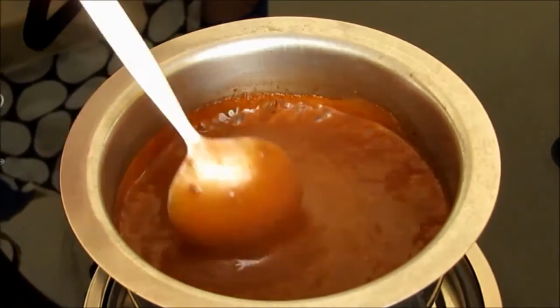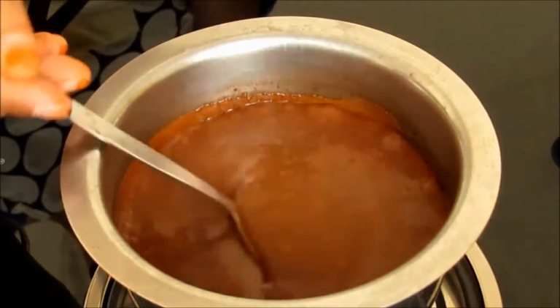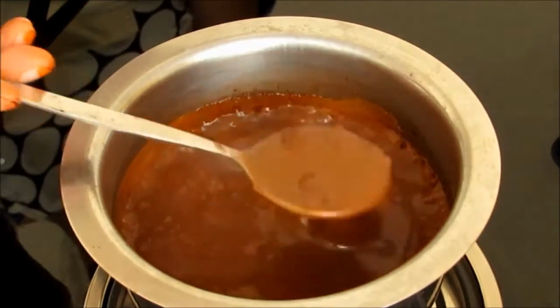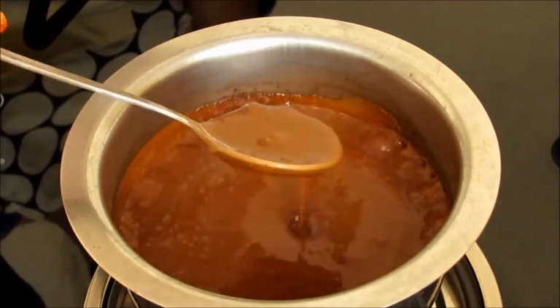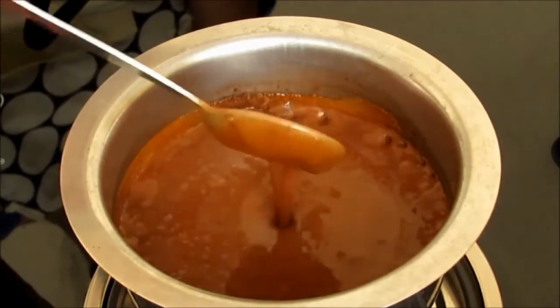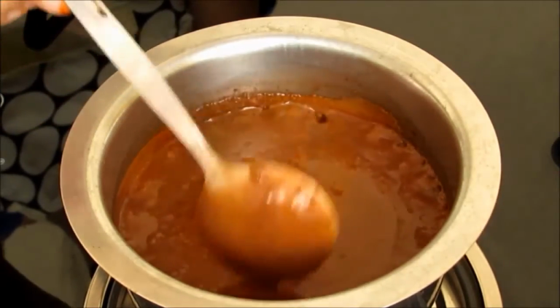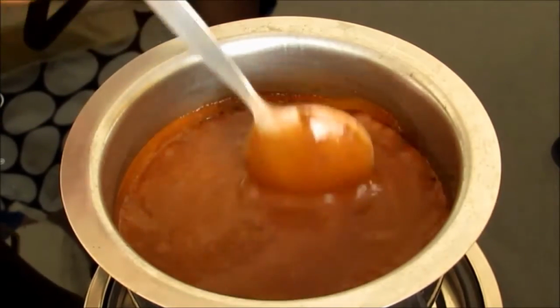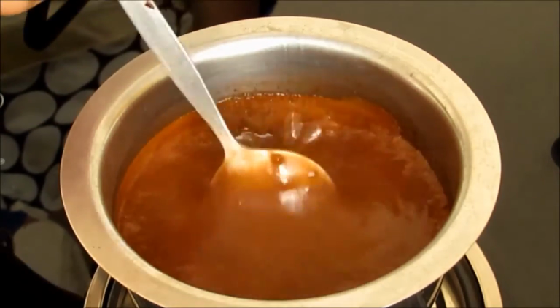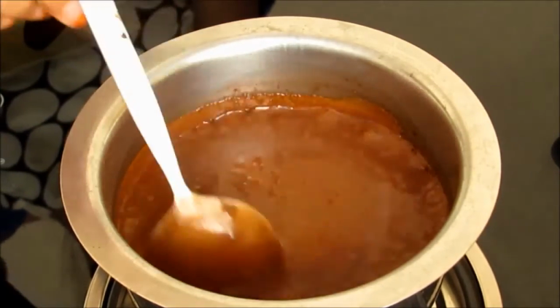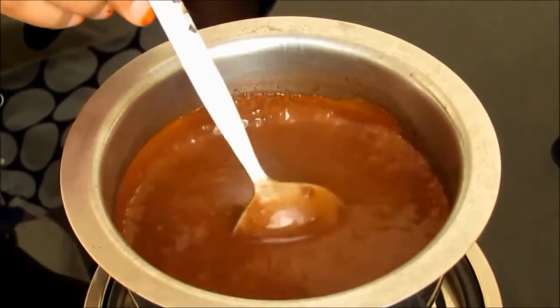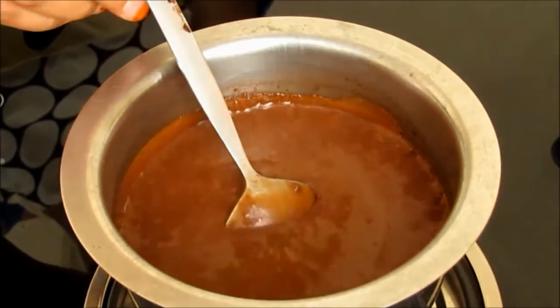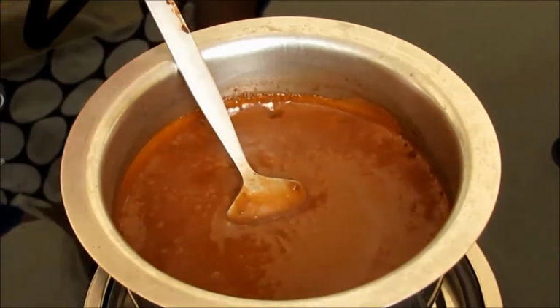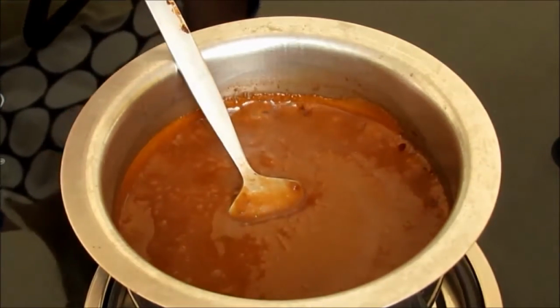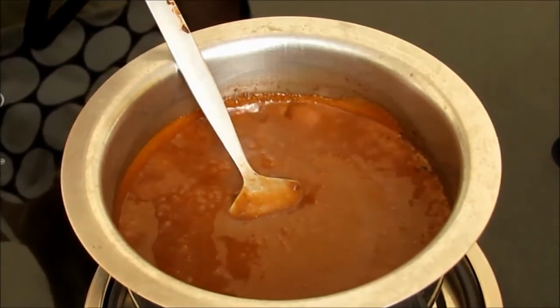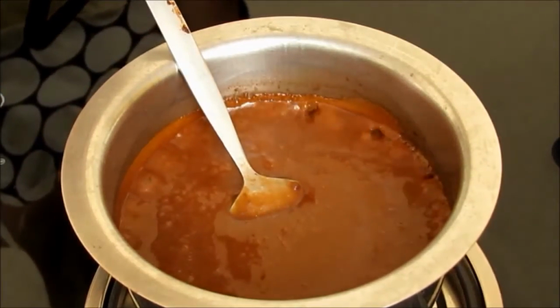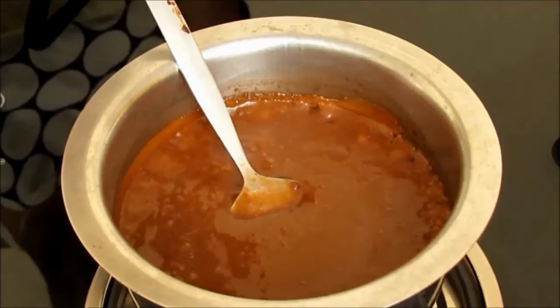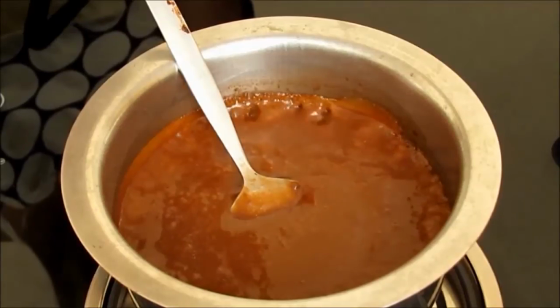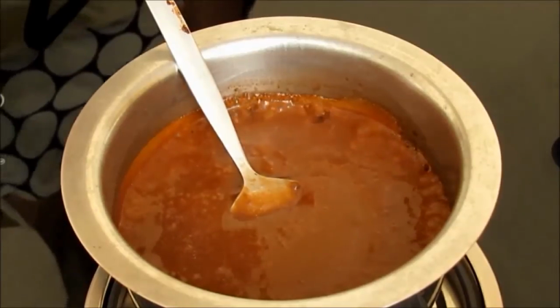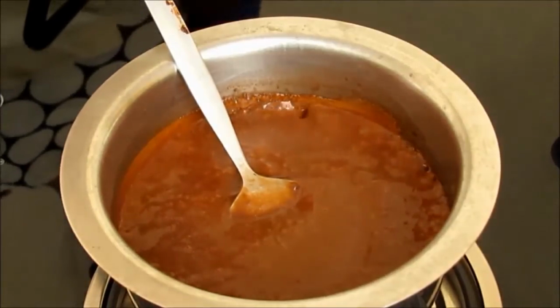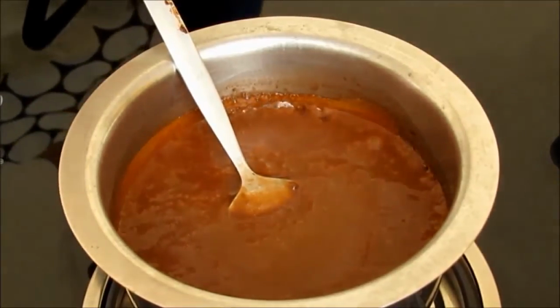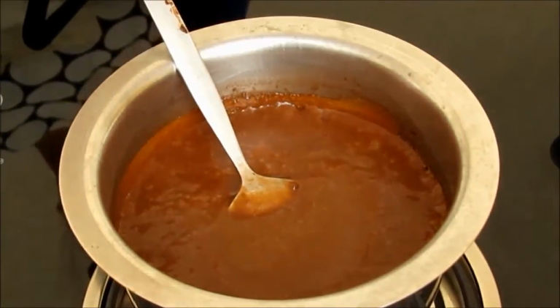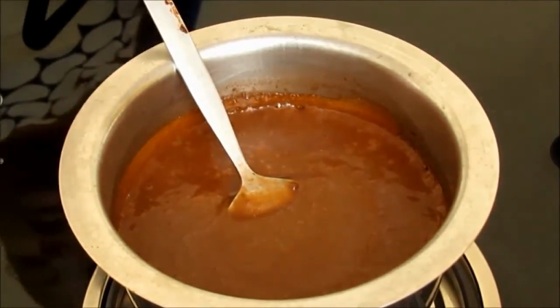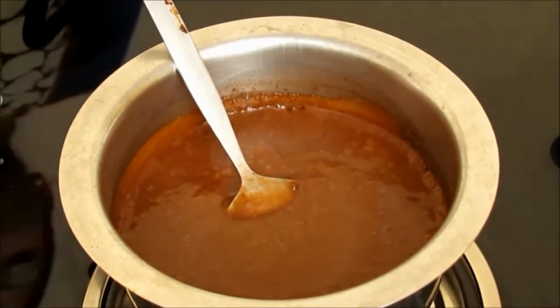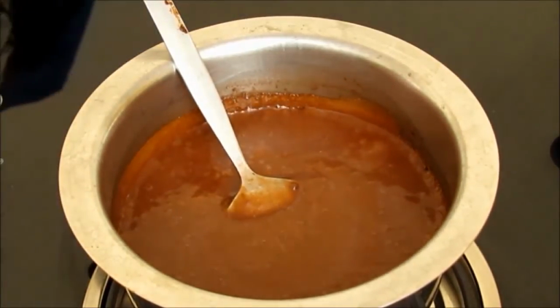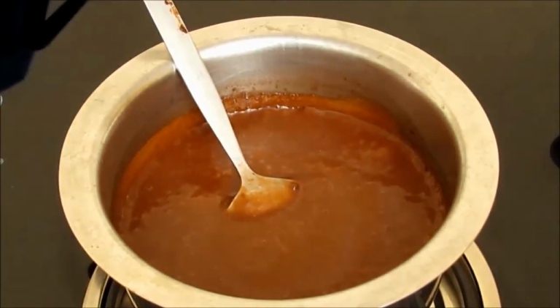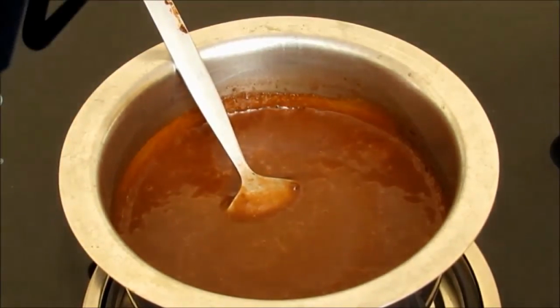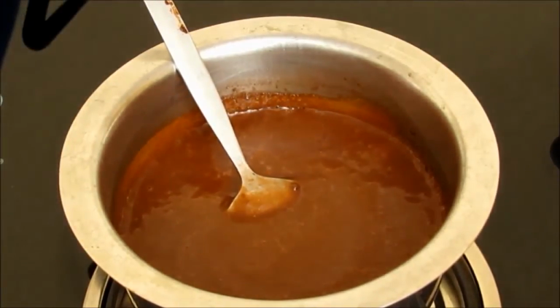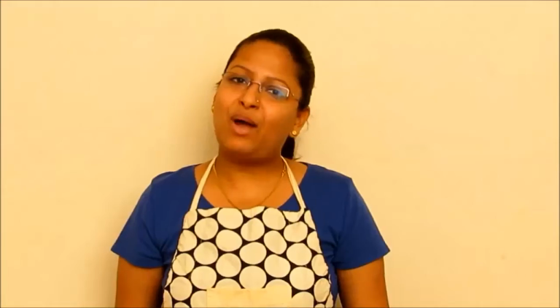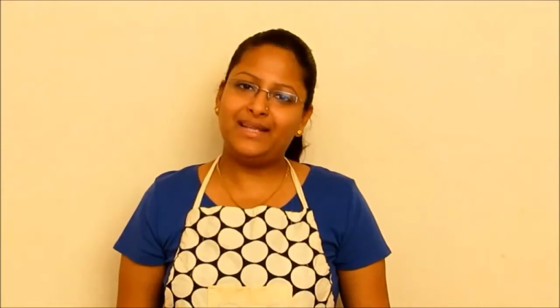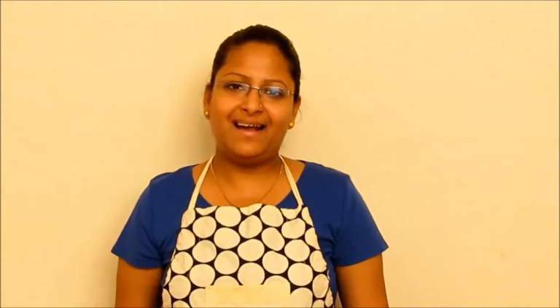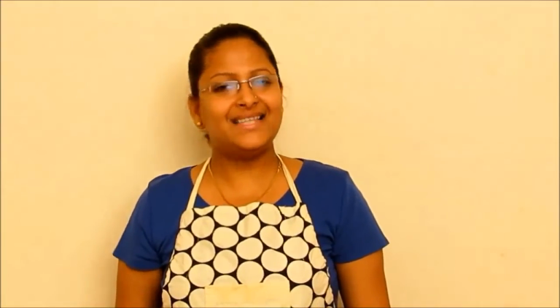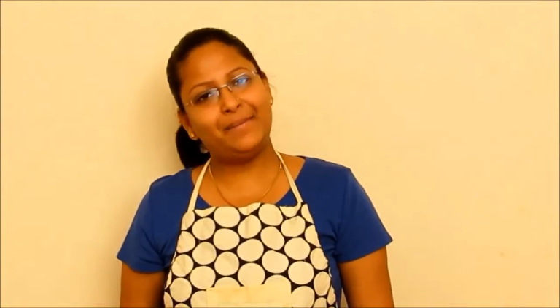Our chocolate syrup is ready. After cooling, refrigerate it in an airtight glass container and enjoy whenever required.